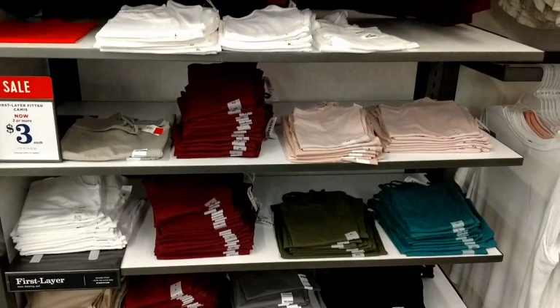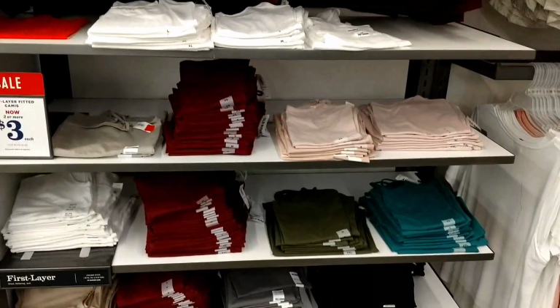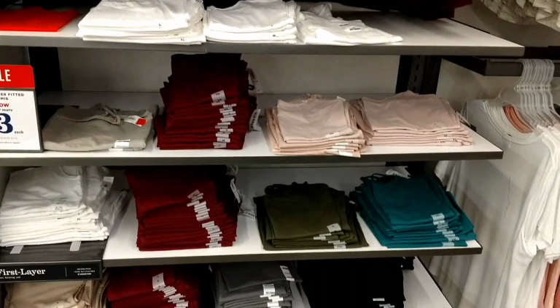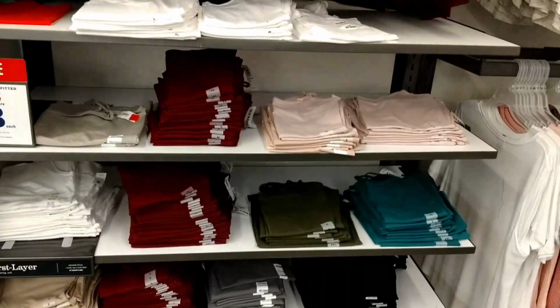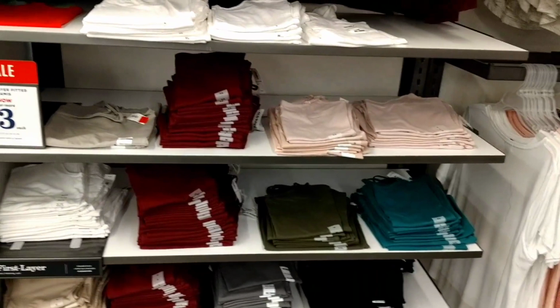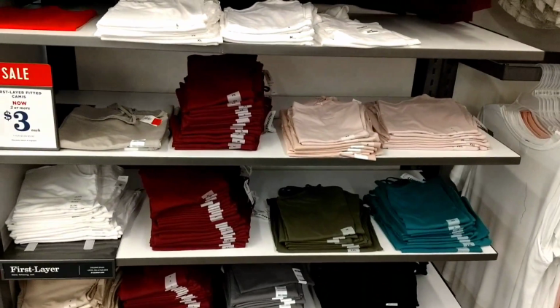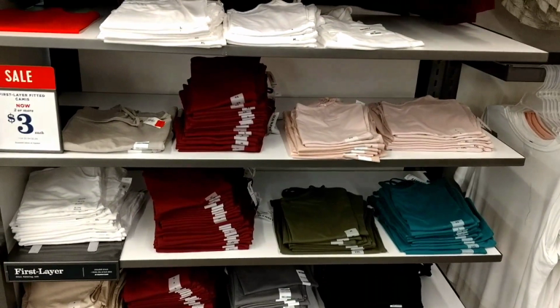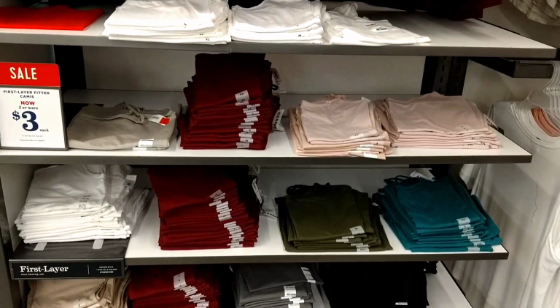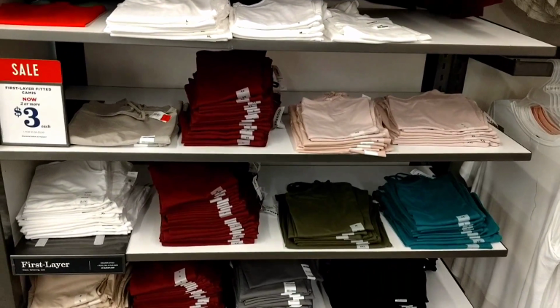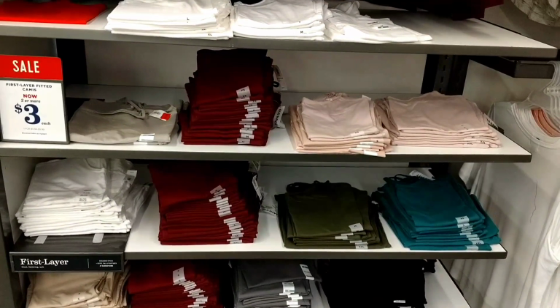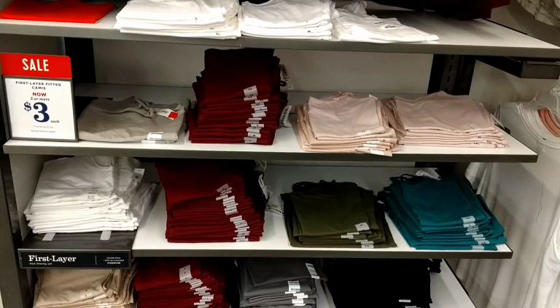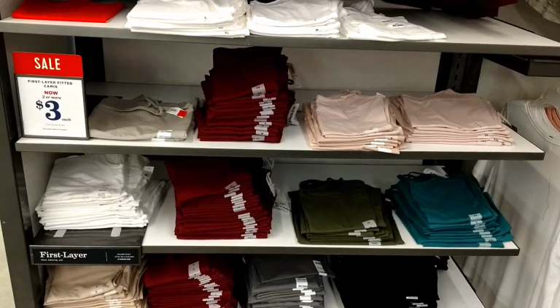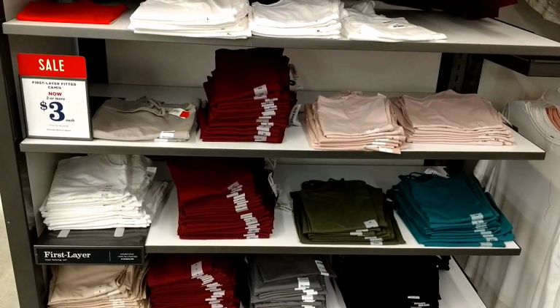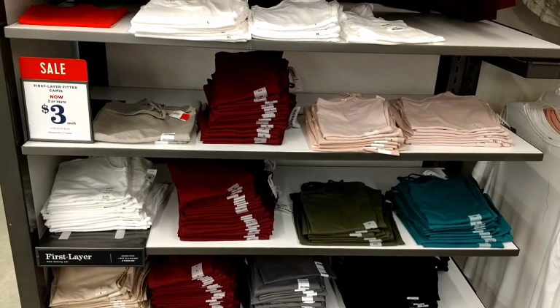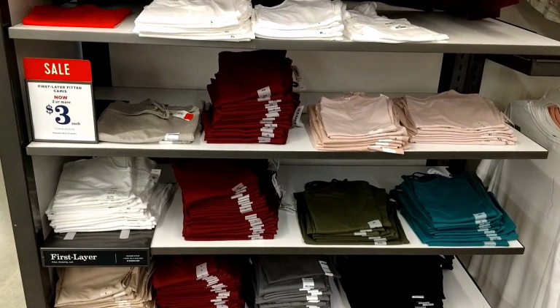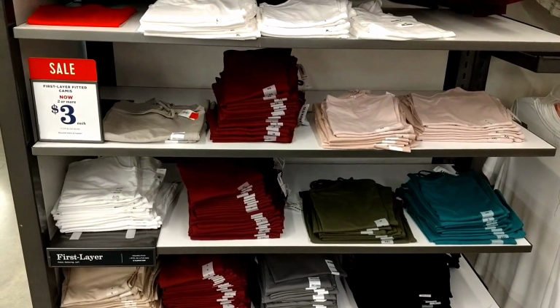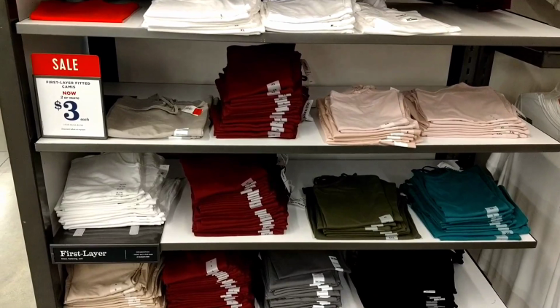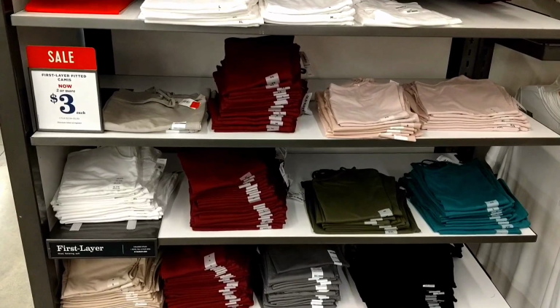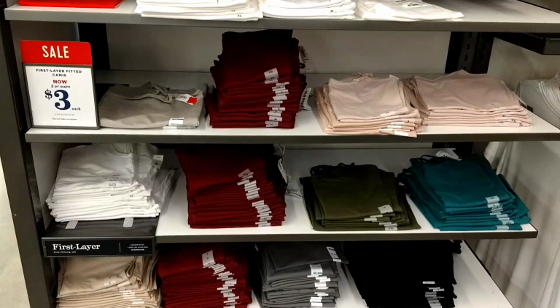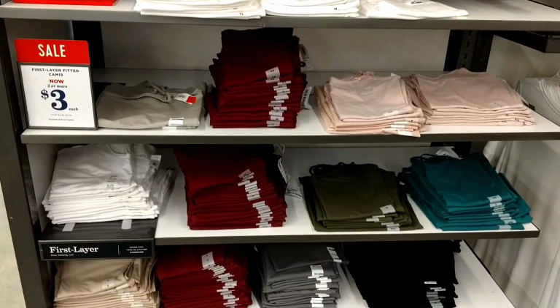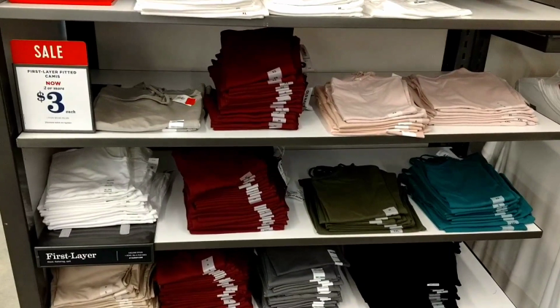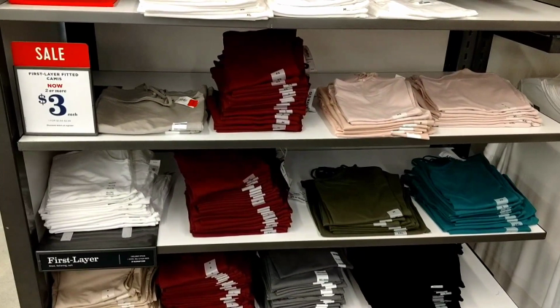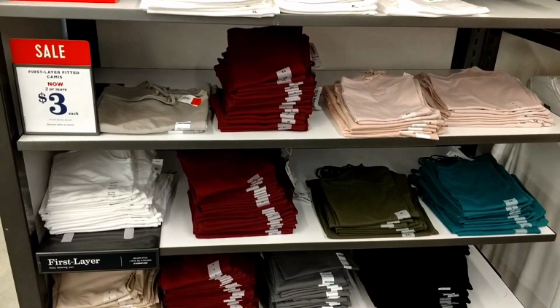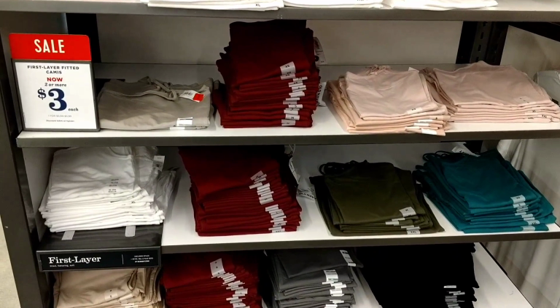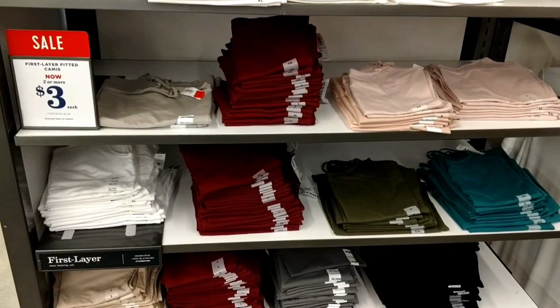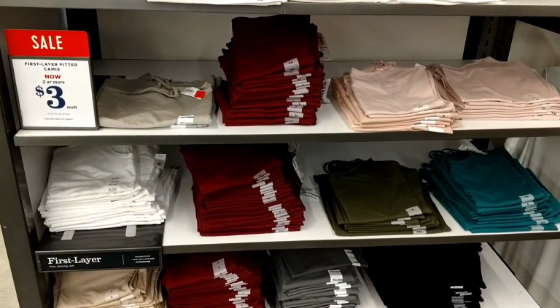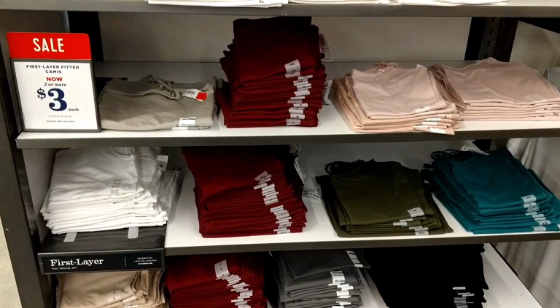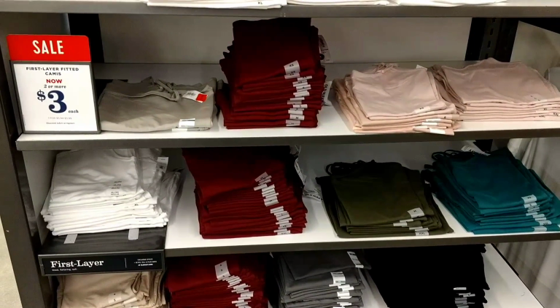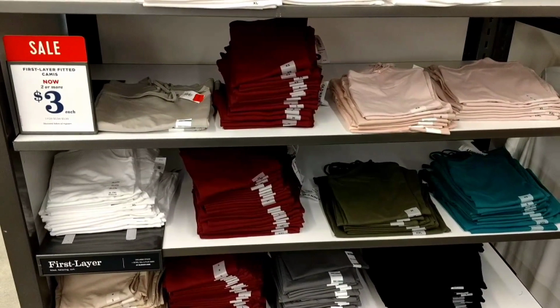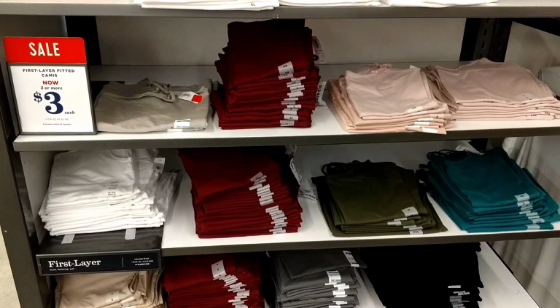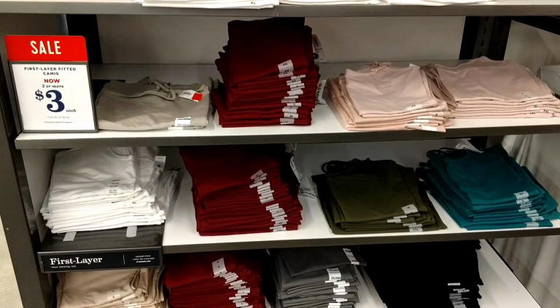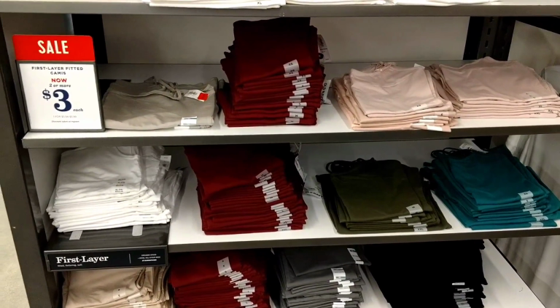Hey guys, it's Jeff Tinker with Cuckoo for Coupons.com and I'm out here at Old Navy still, and I'm spotting even more great deals and I wanted to share them with you as well. So we already talked about the $3 tank tops that are today only.